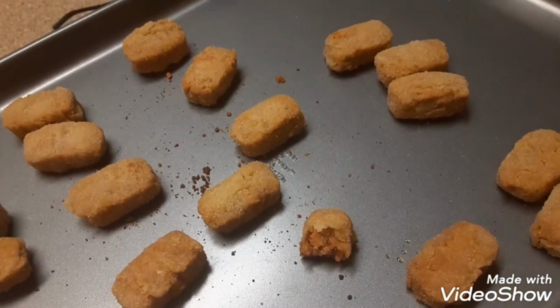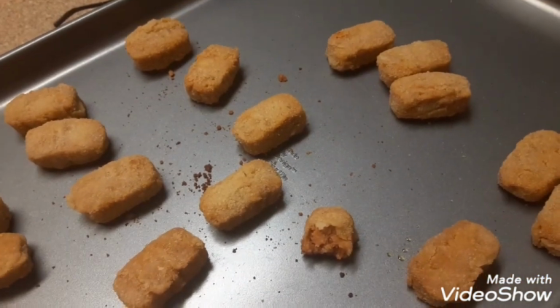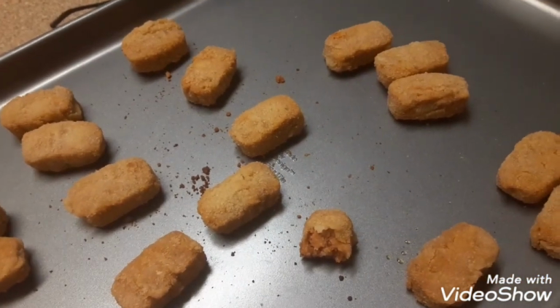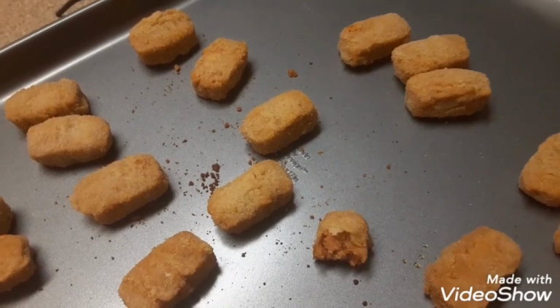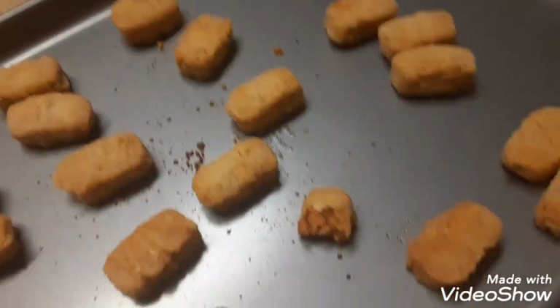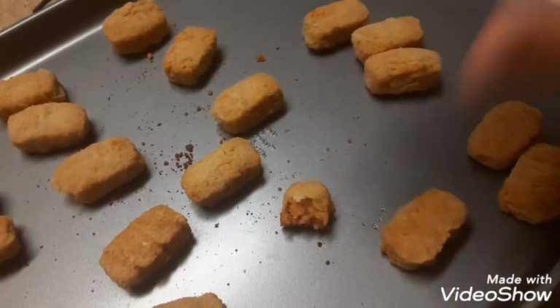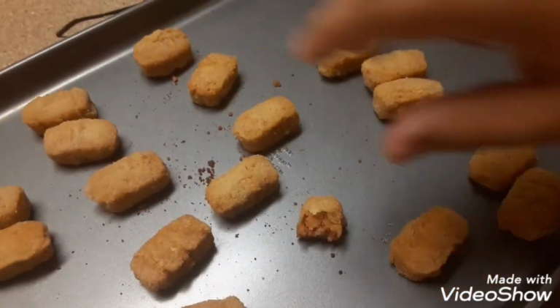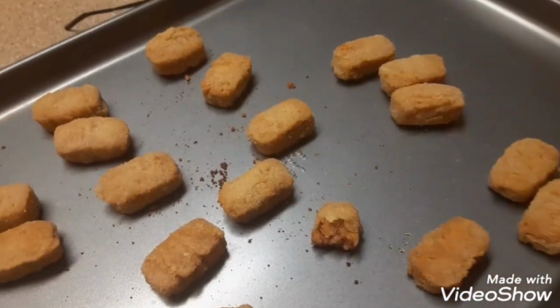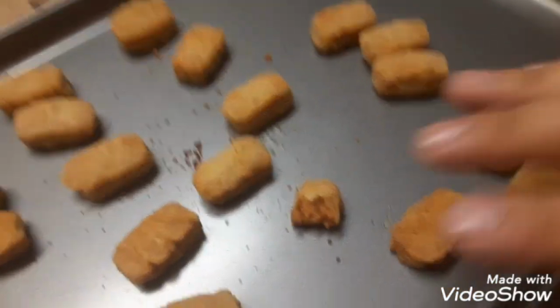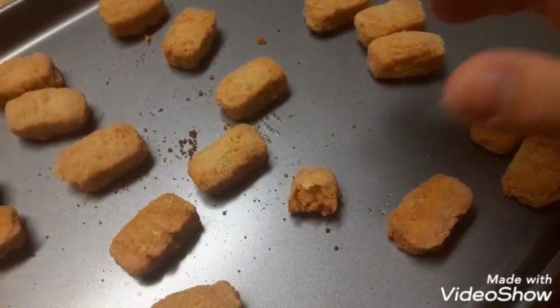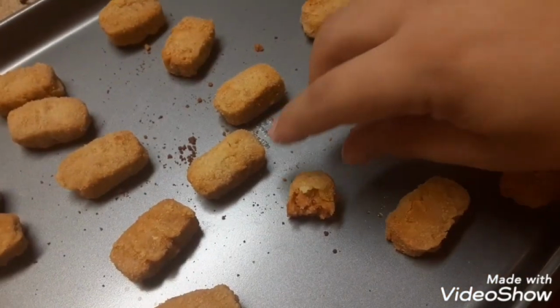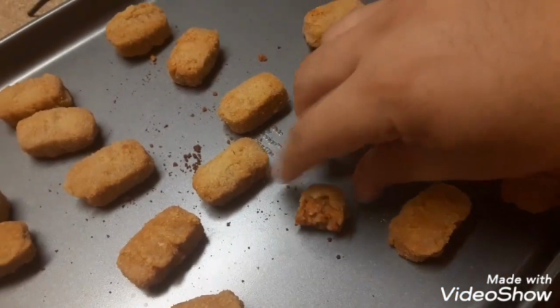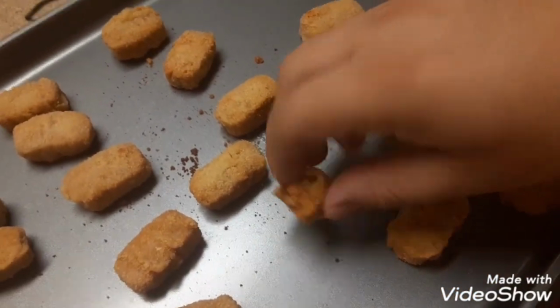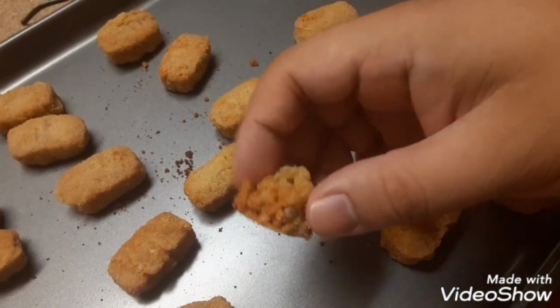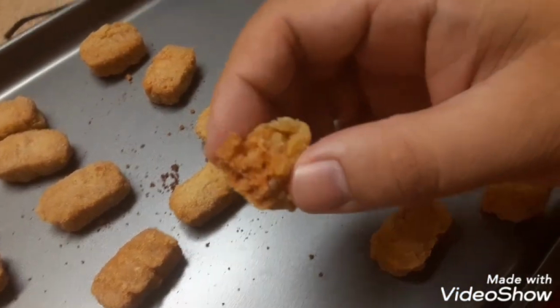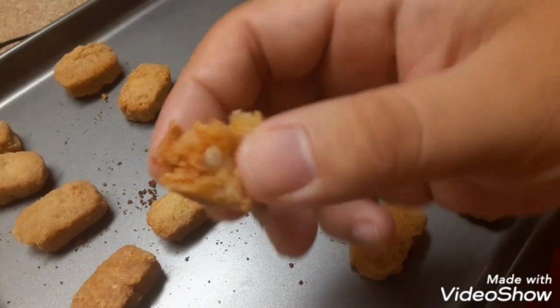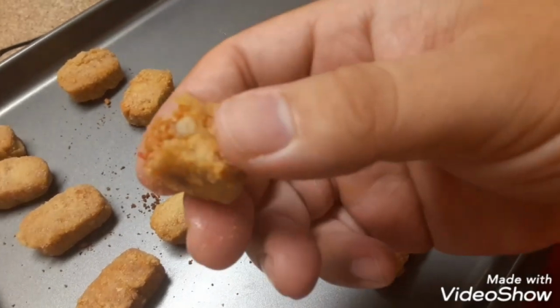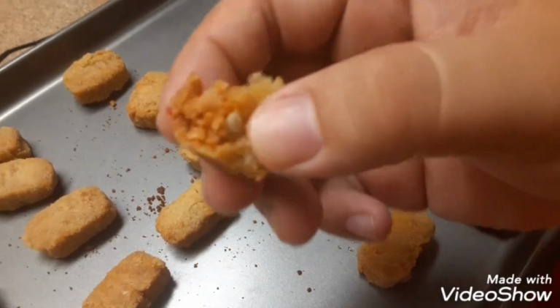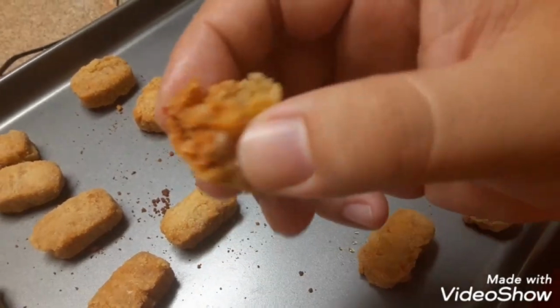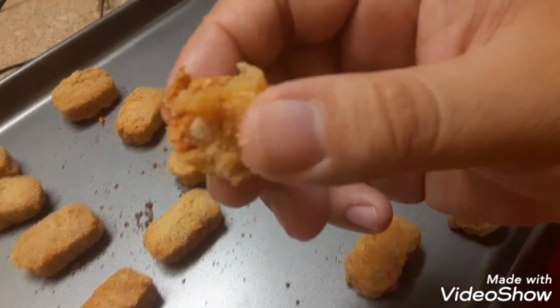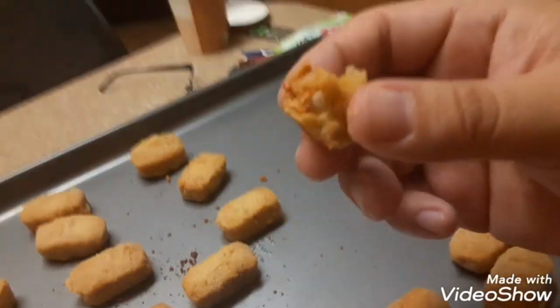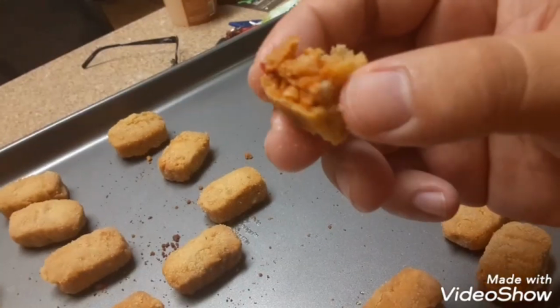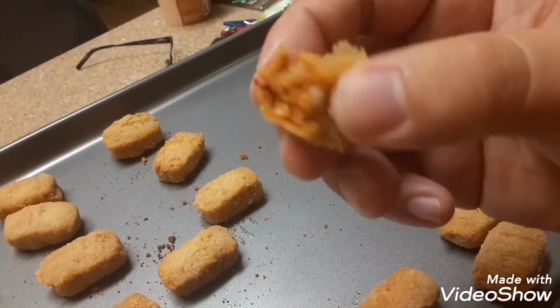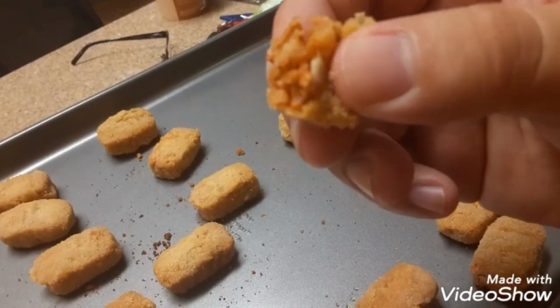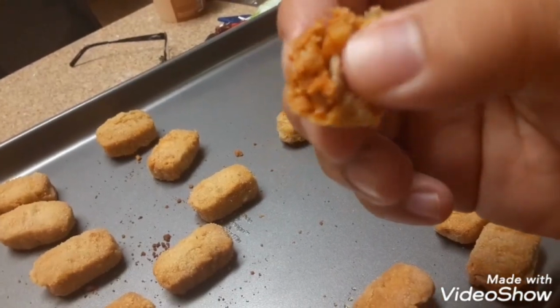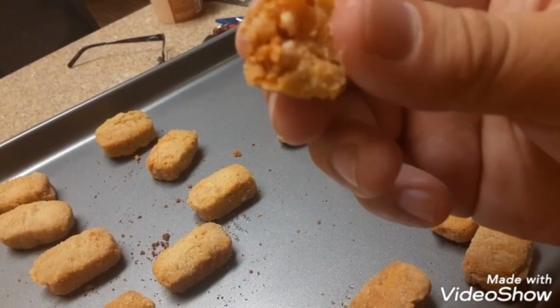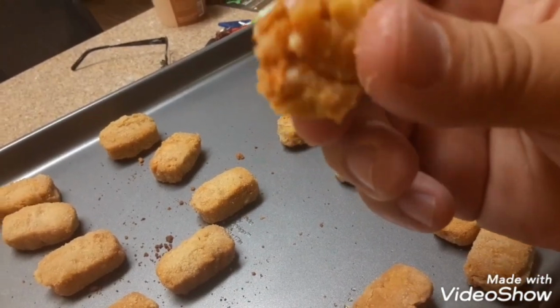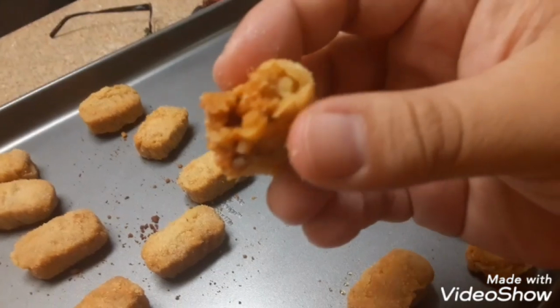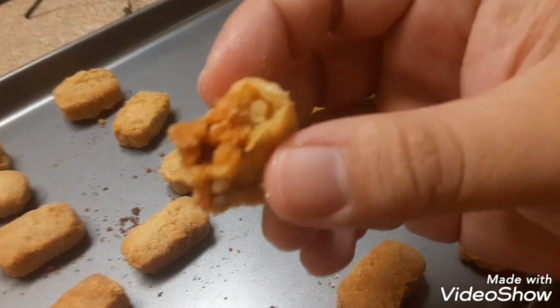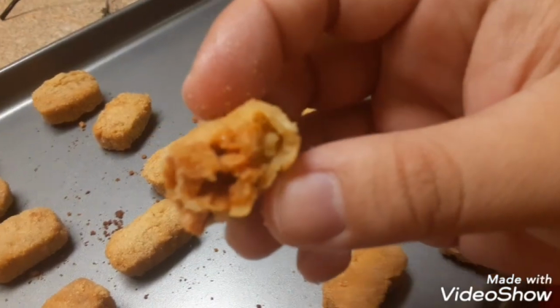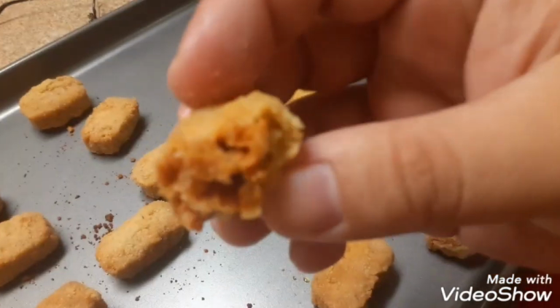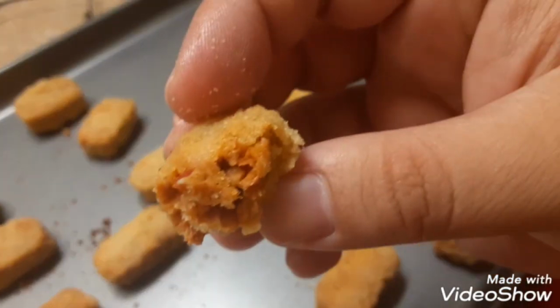They're not that good for five bucks, but it's plant-based, so you're eating plants. So for plants, that's pretty good. For eating a plant, that's not bad.